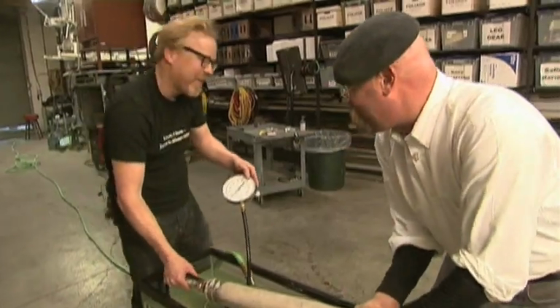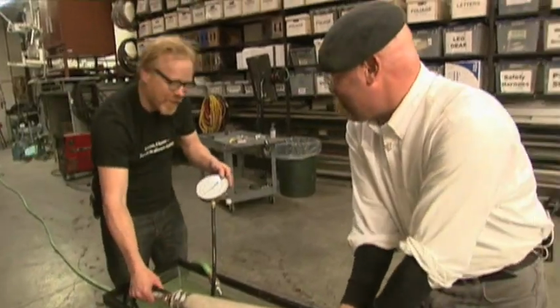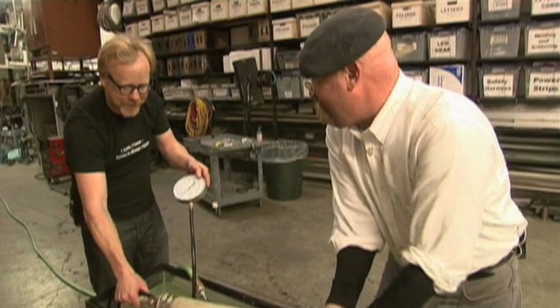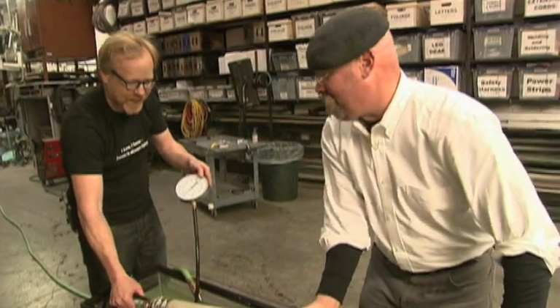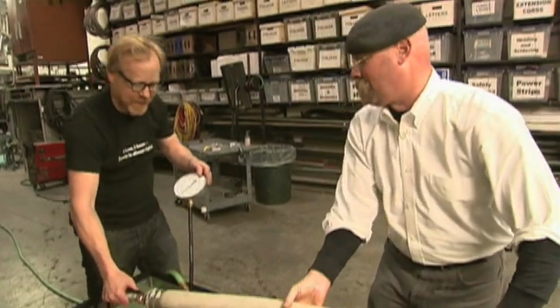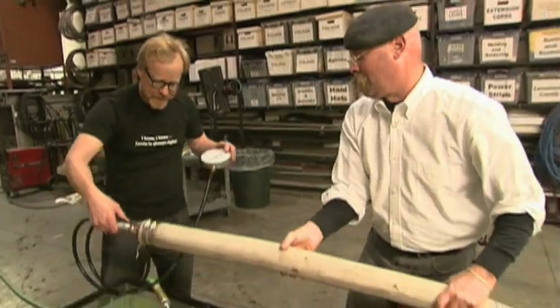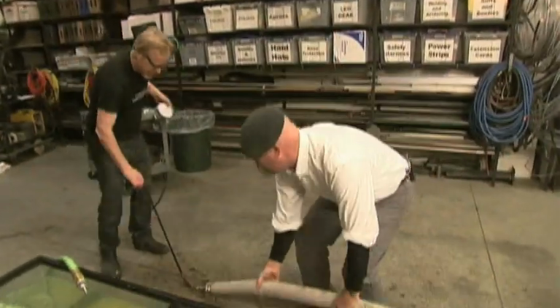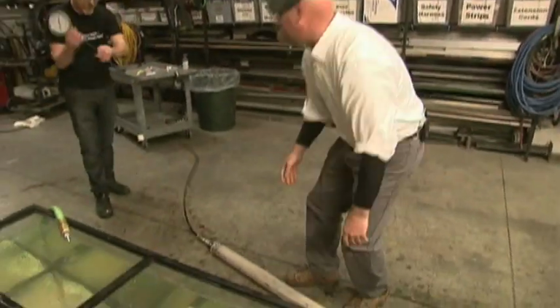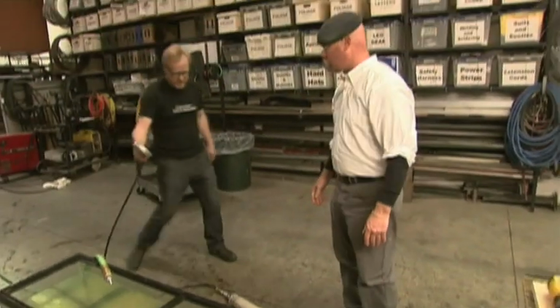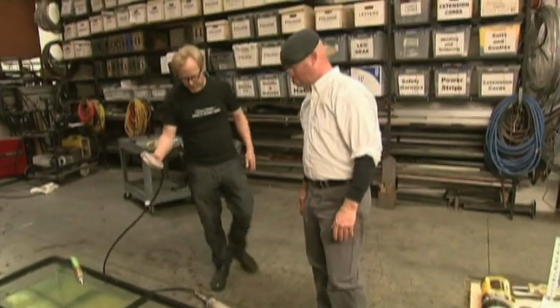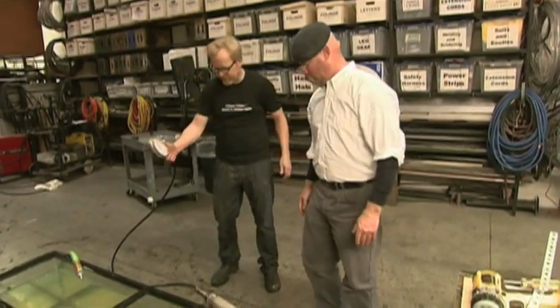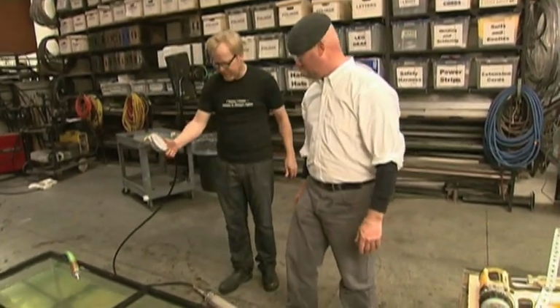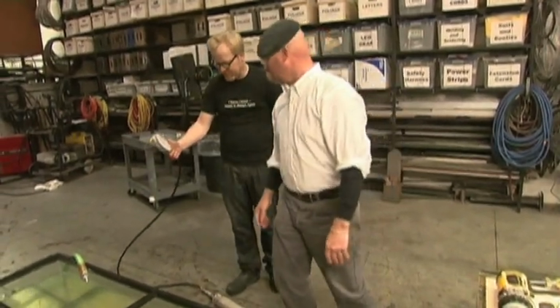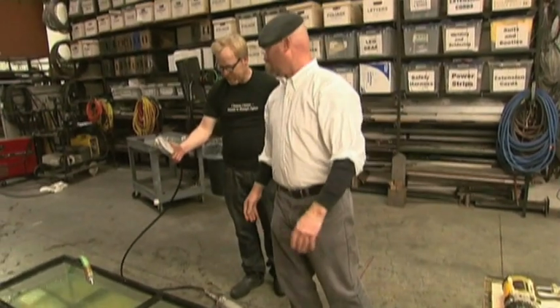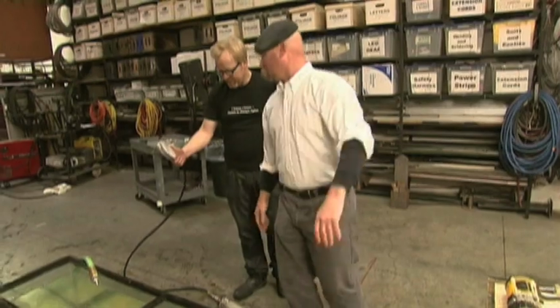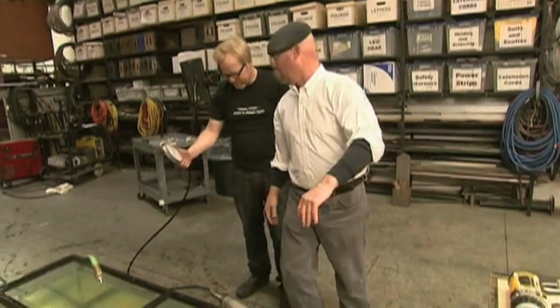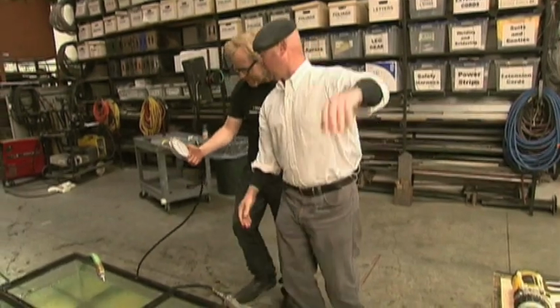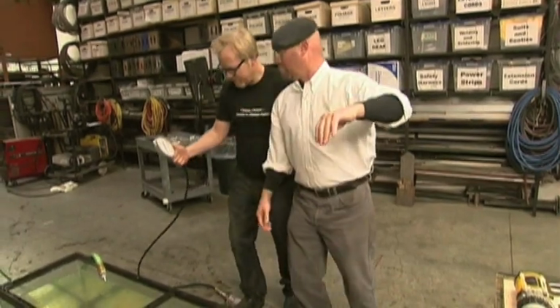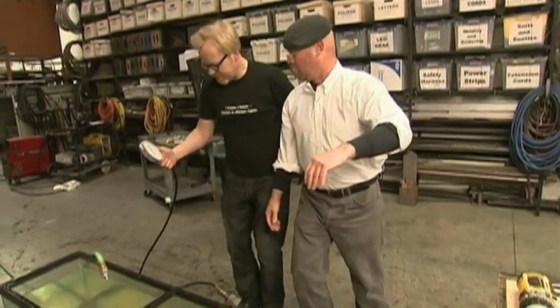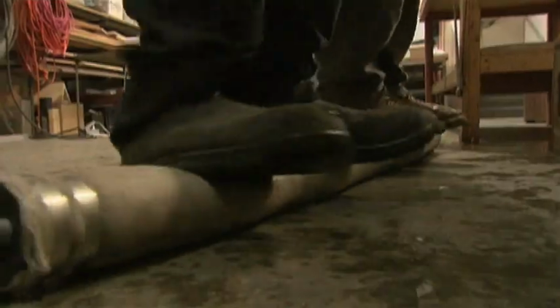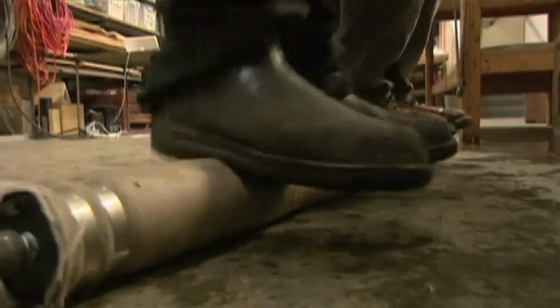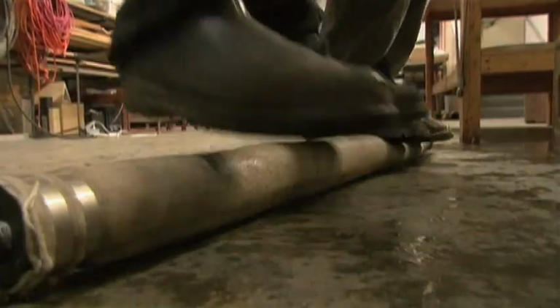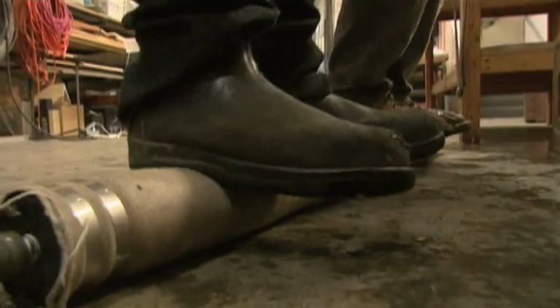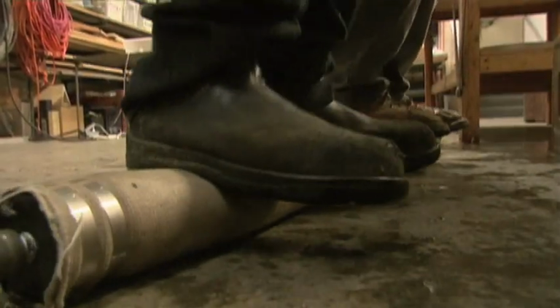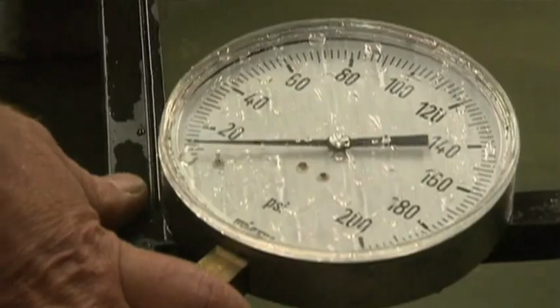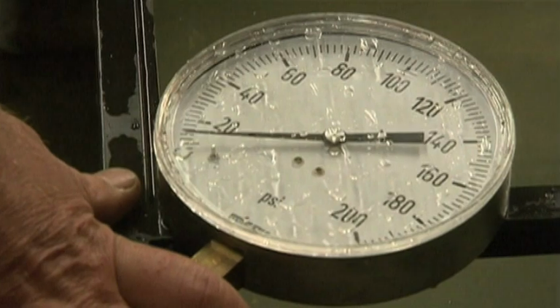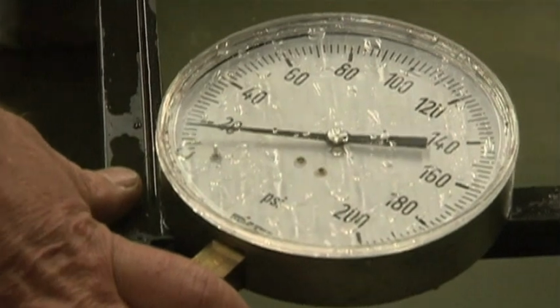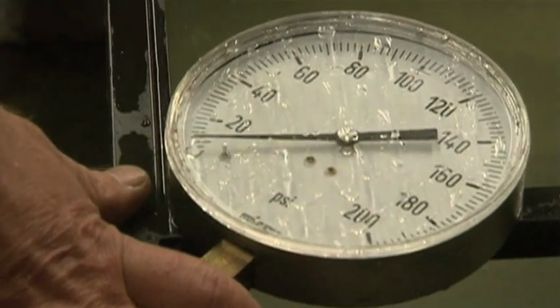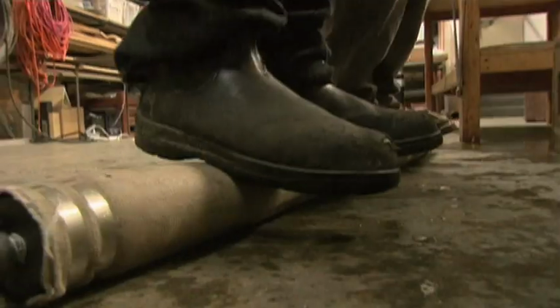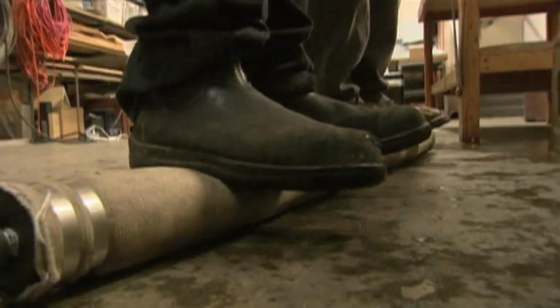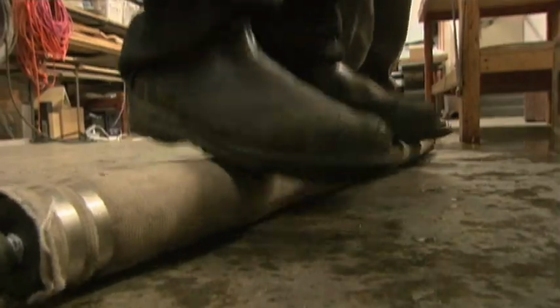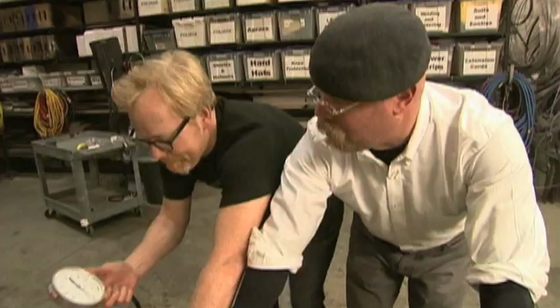Let's pull it down to the floor and stand on it. The weight of the boys on the hose displaces the water and gives a force reading. Replace their feet with a shark's jaw and you've got a bite force rig.